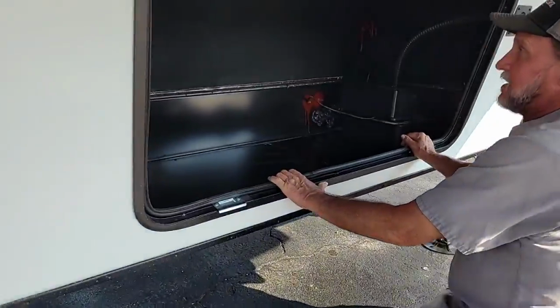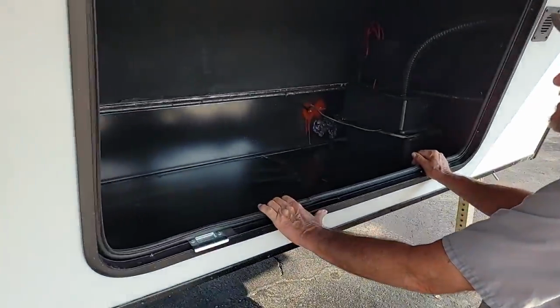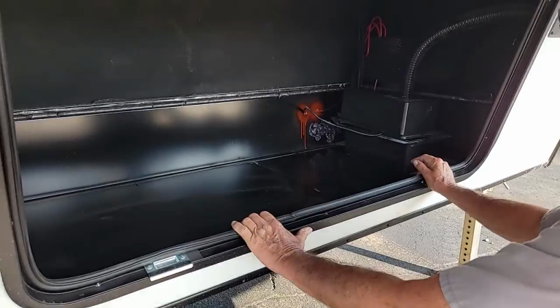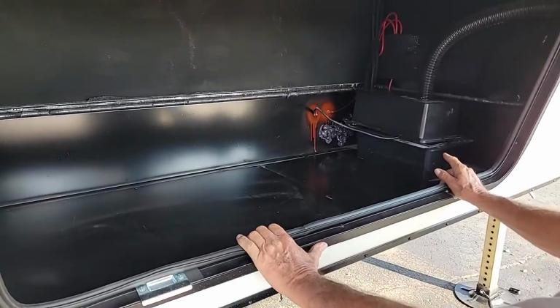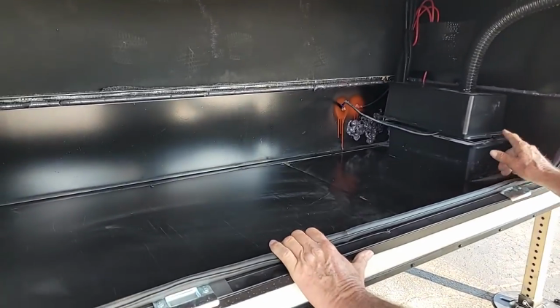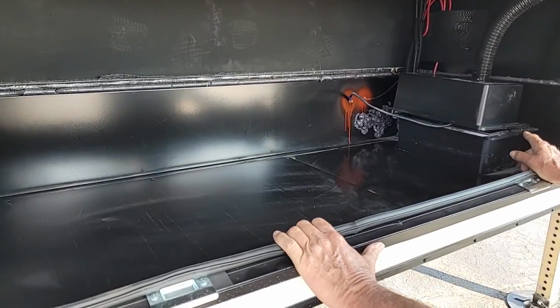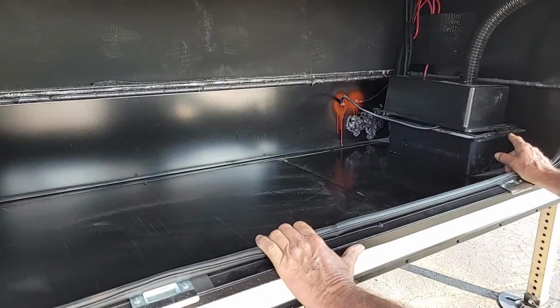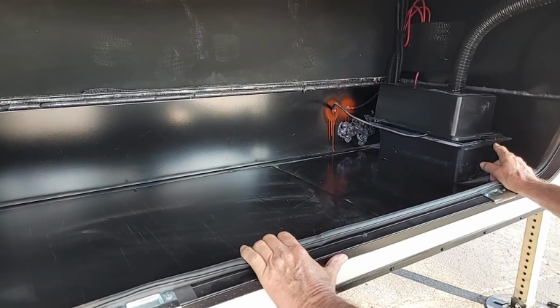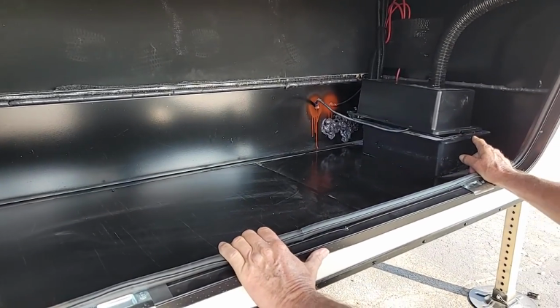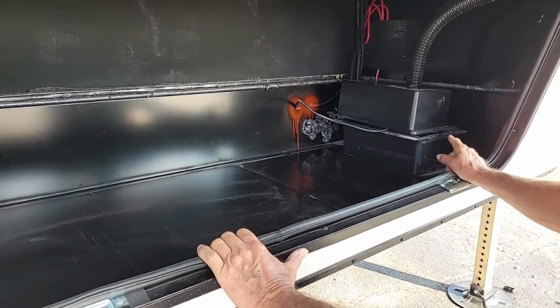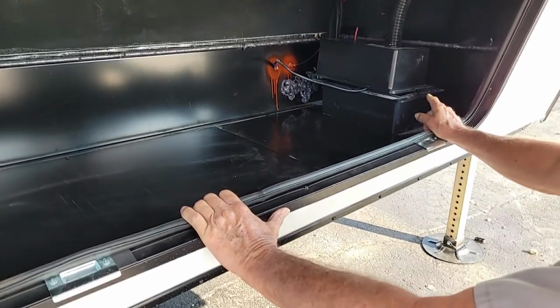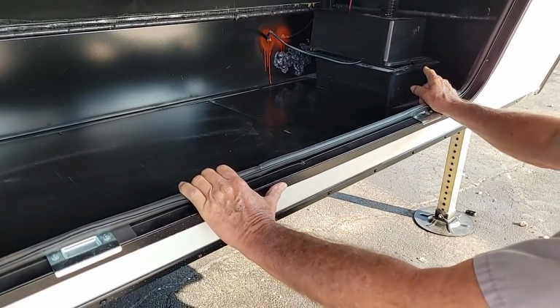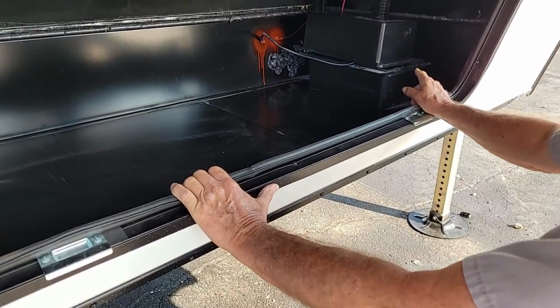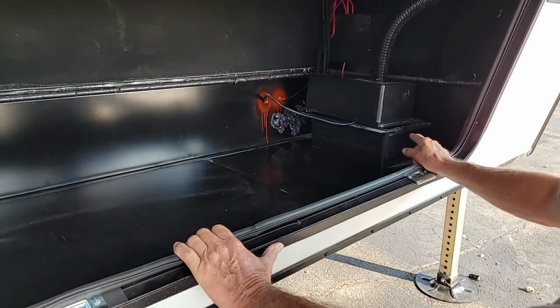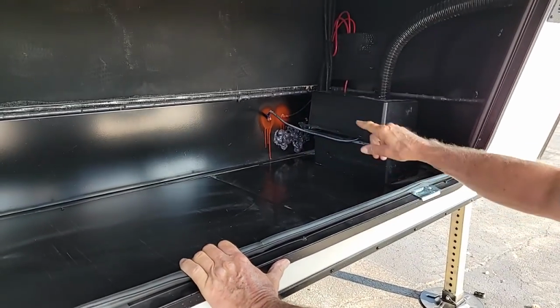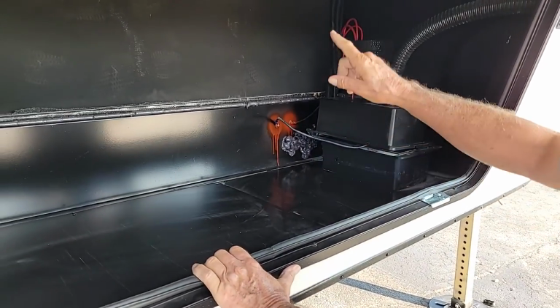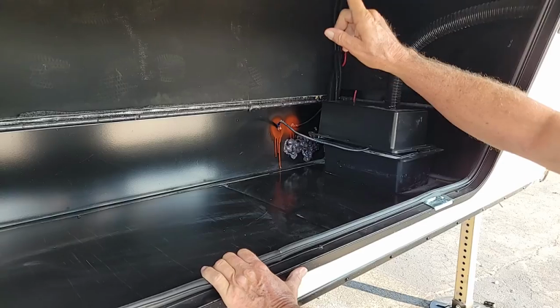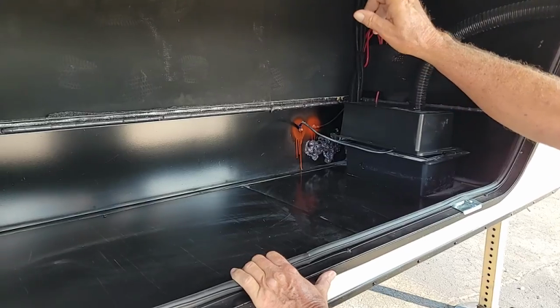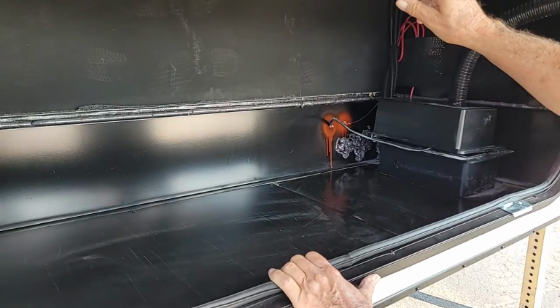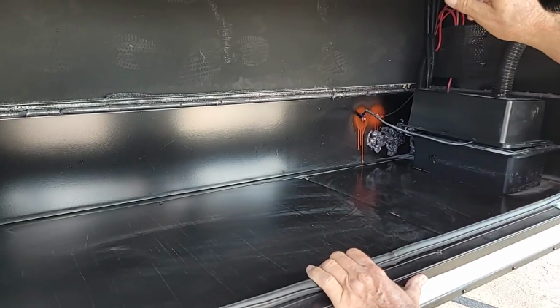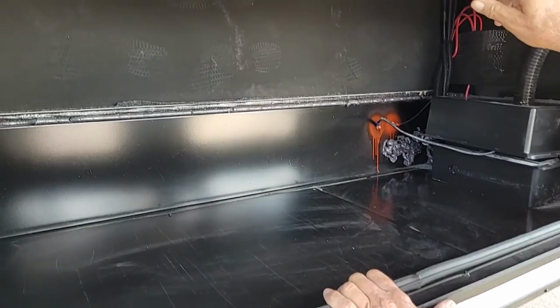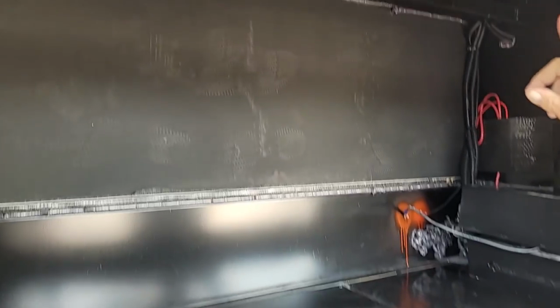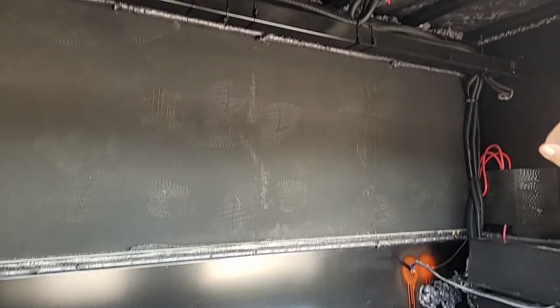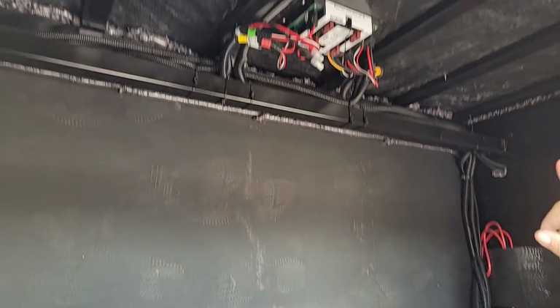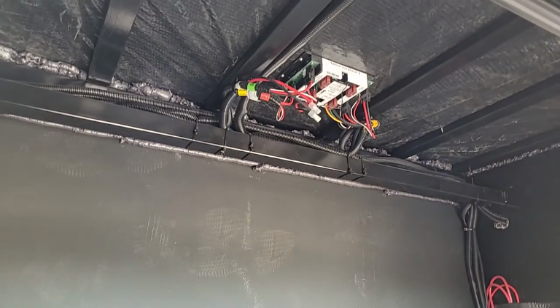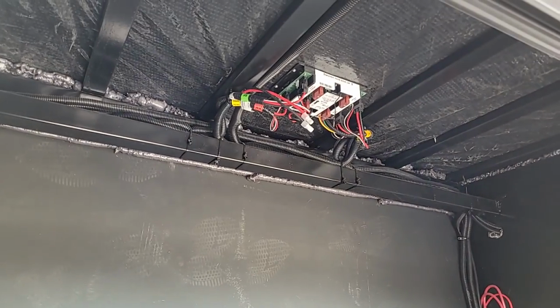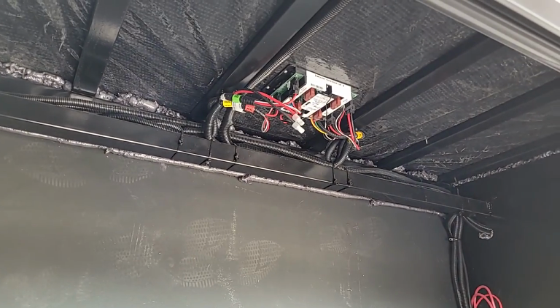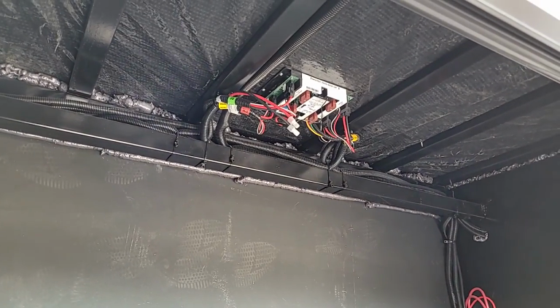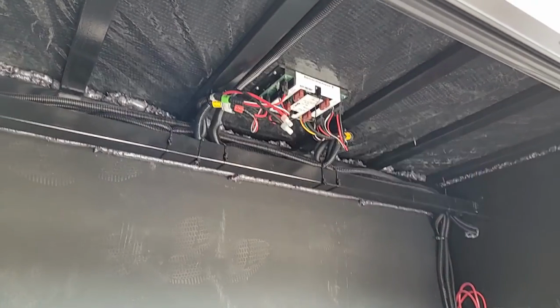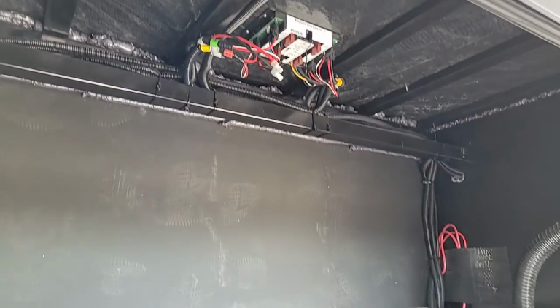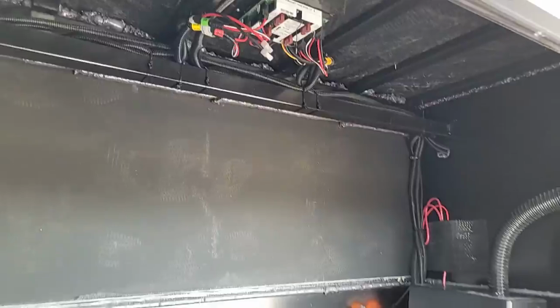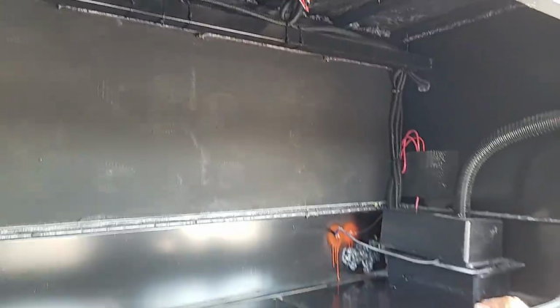It has one 12-volt battery in the front of the trailer, and then for your four-point leveling system, the brain box for it is in the ceiling of the front compartment. Hopefully, you'll never have to mess with that.